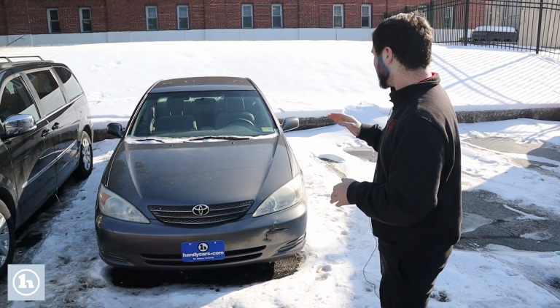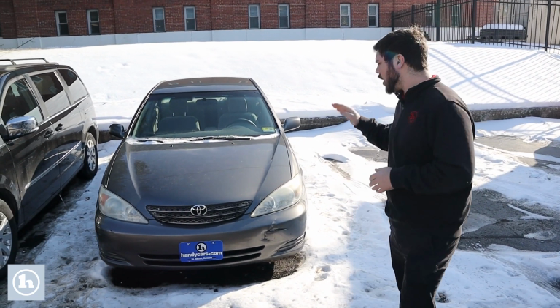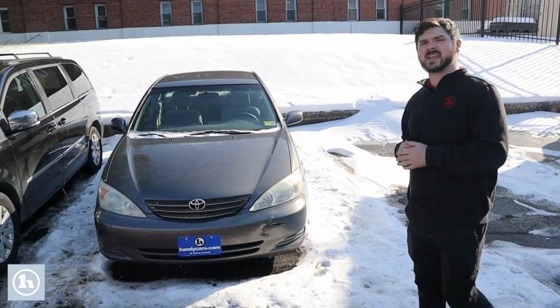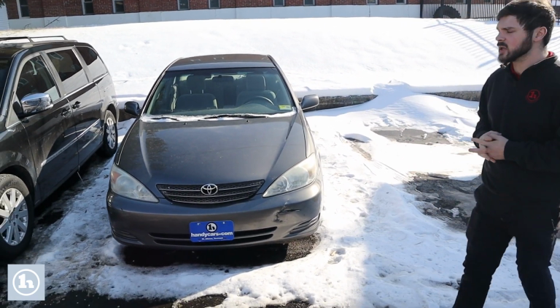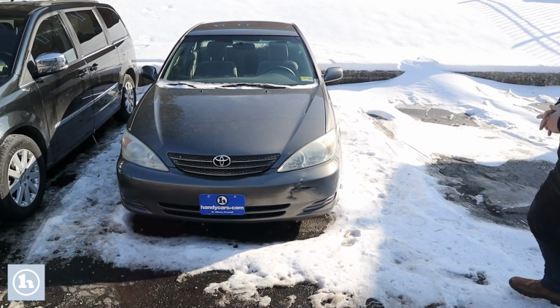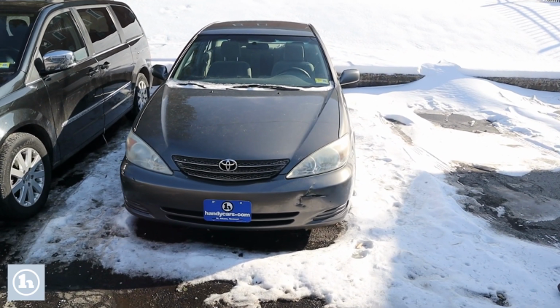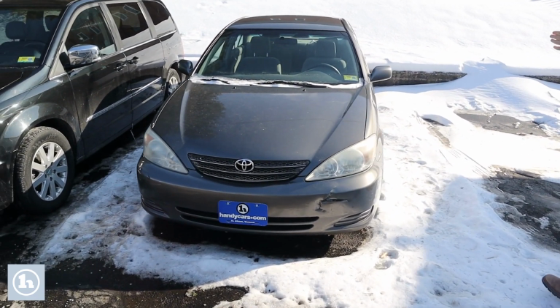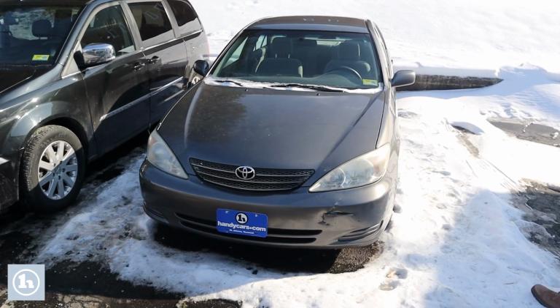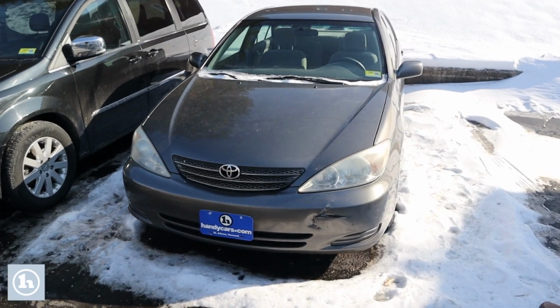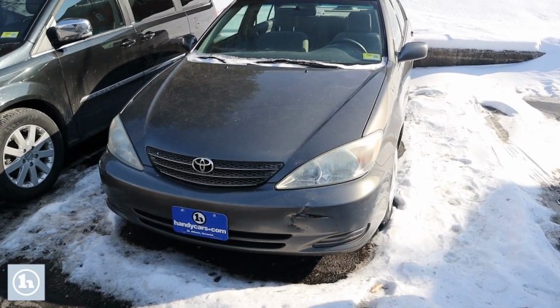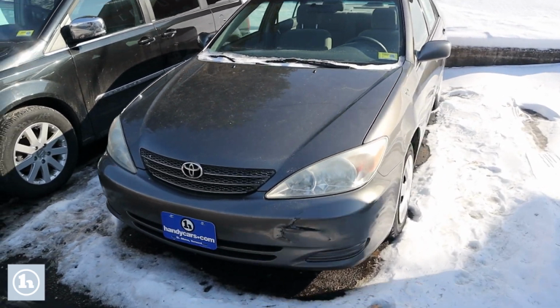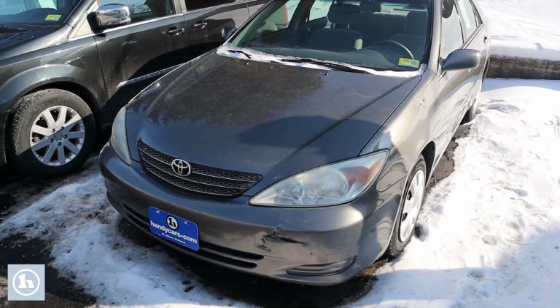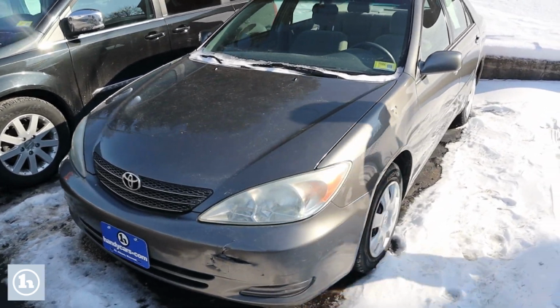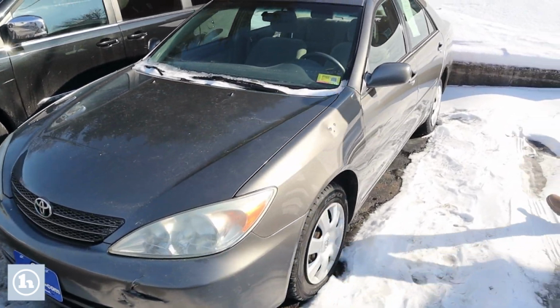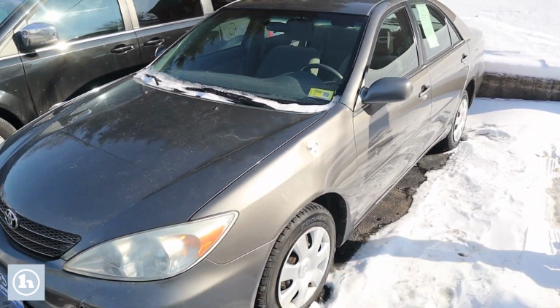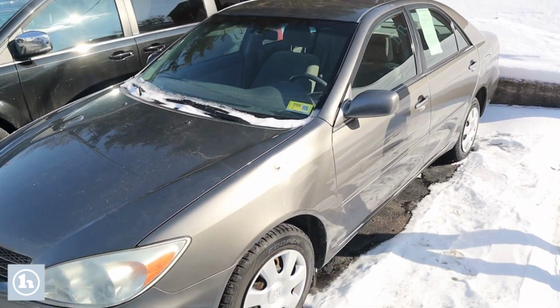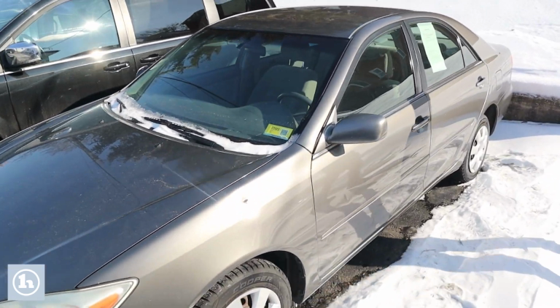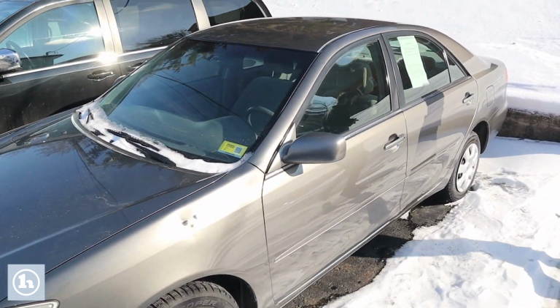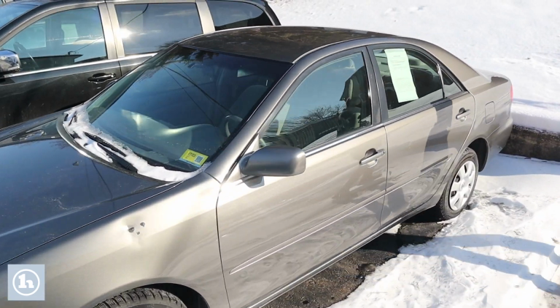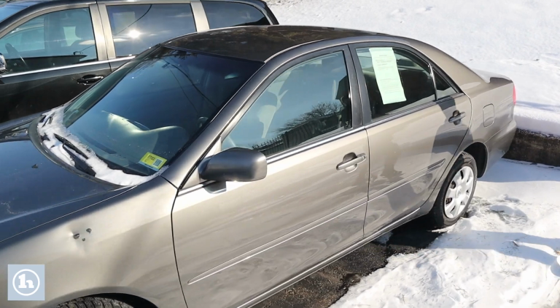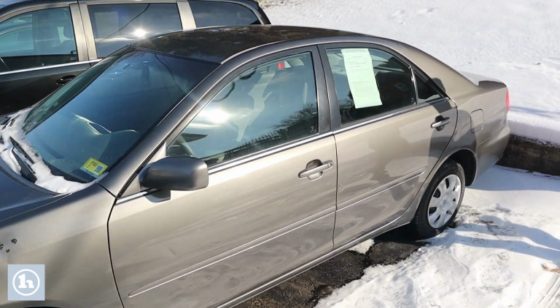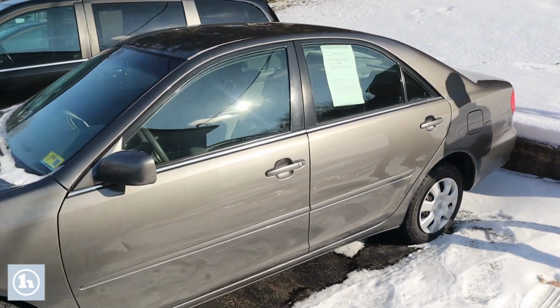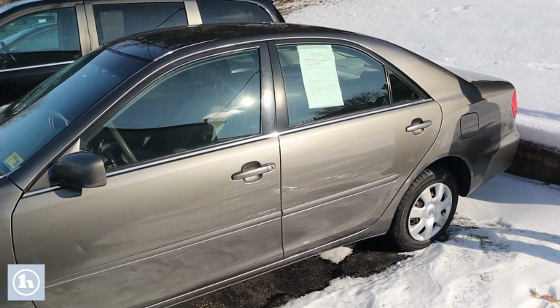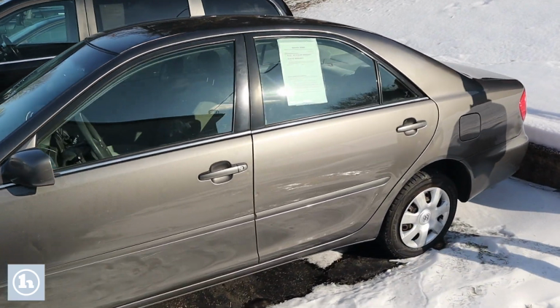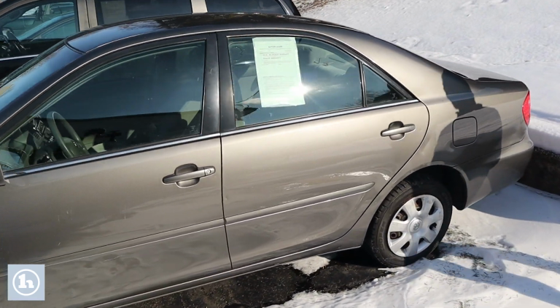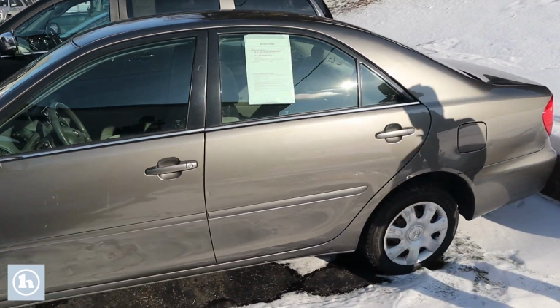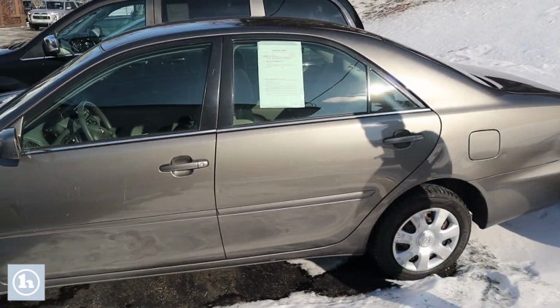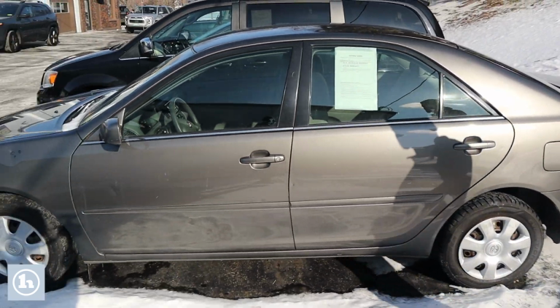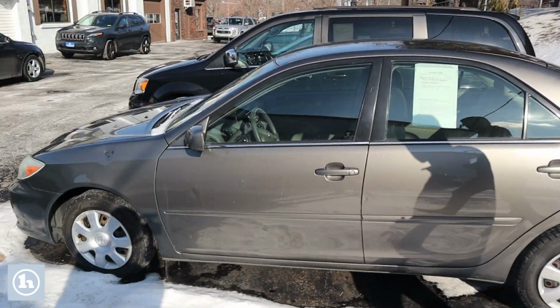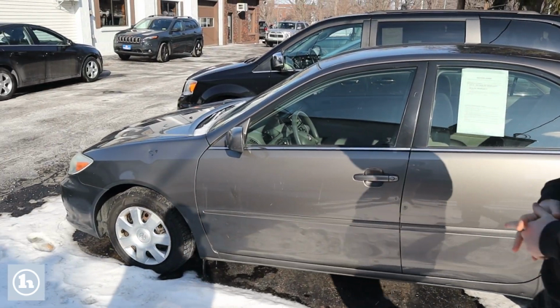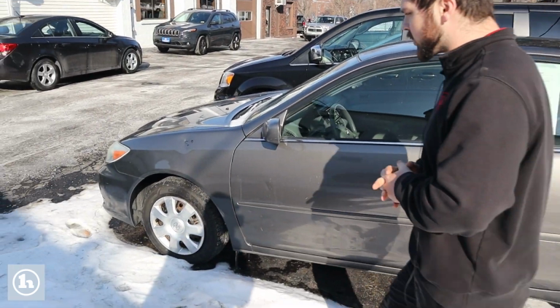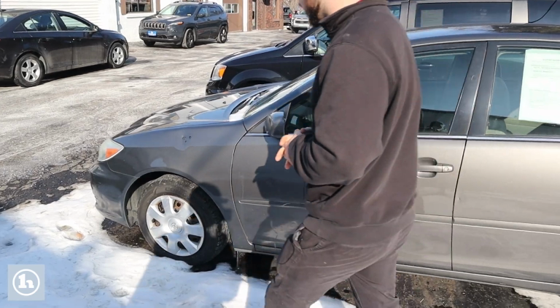Right here is the 03 Camry, inspected only a few months ago — about six months ago. This is part of our as-is lineup. Actually, all of the vehicles you're interested in are on our as-is lineup. So I just wanted to give a quick walk around for you.